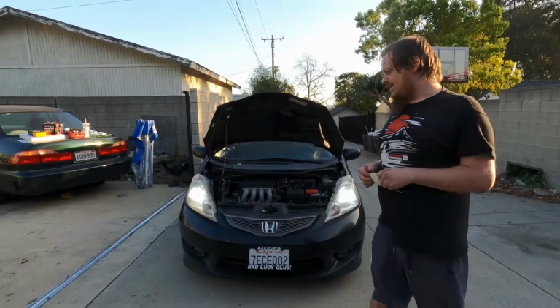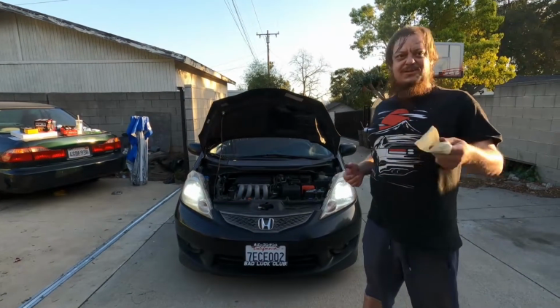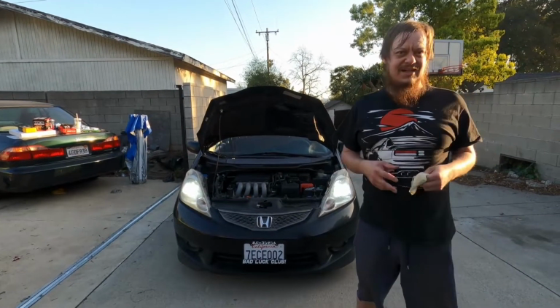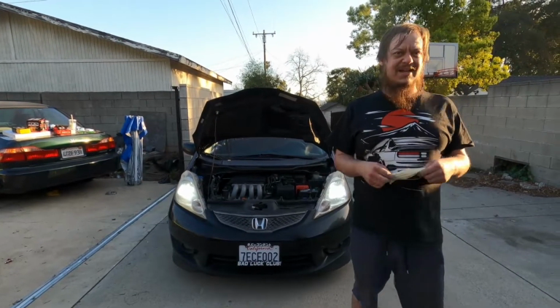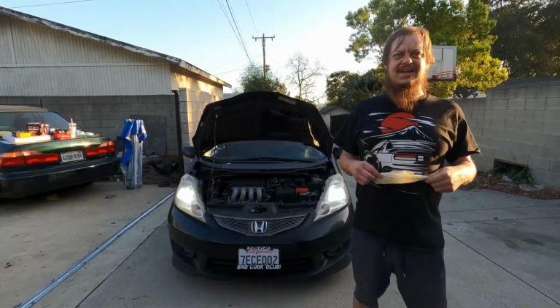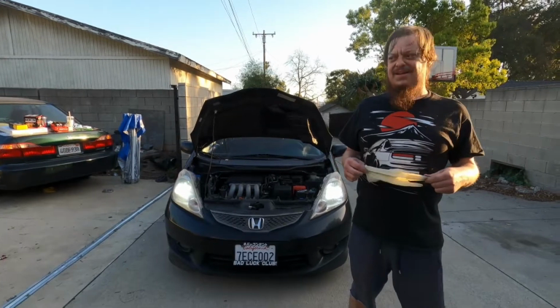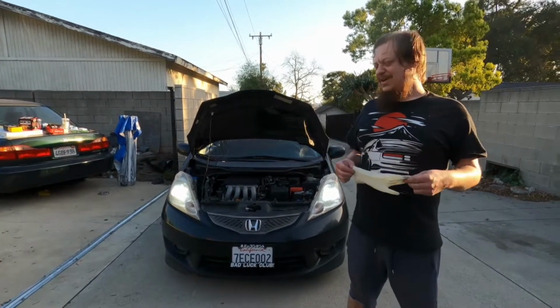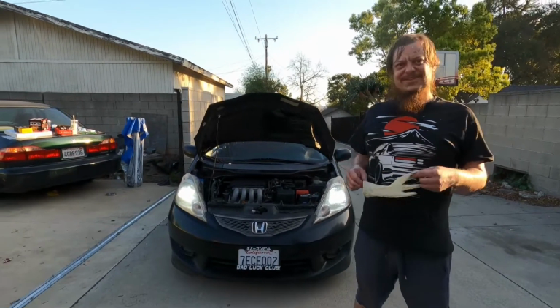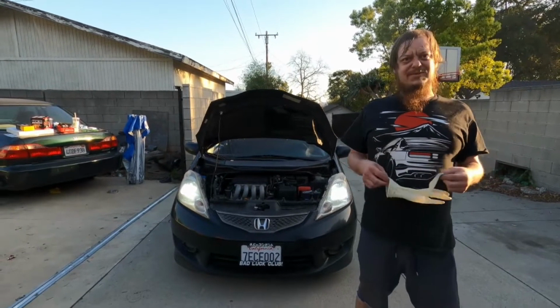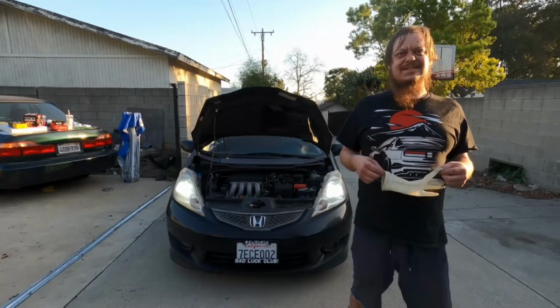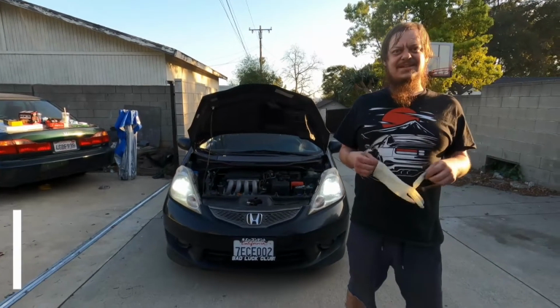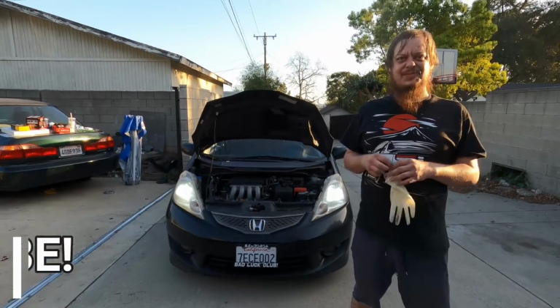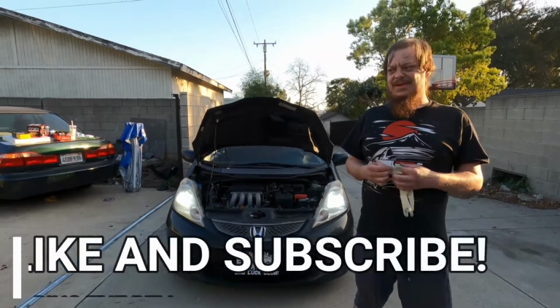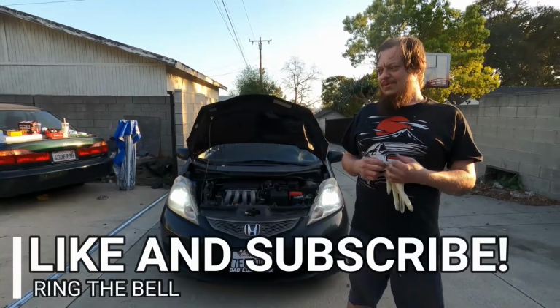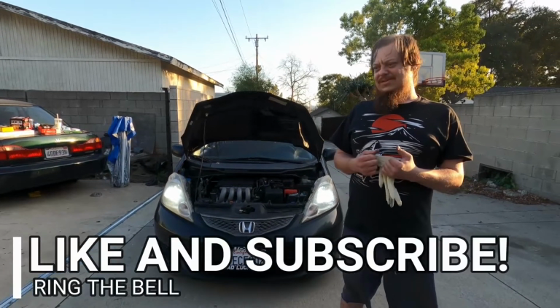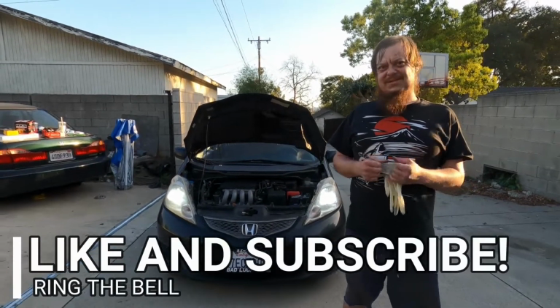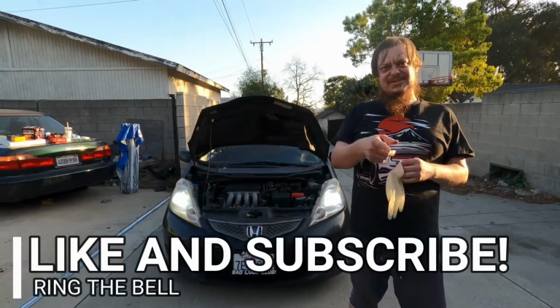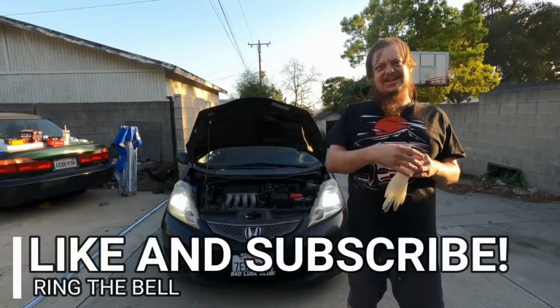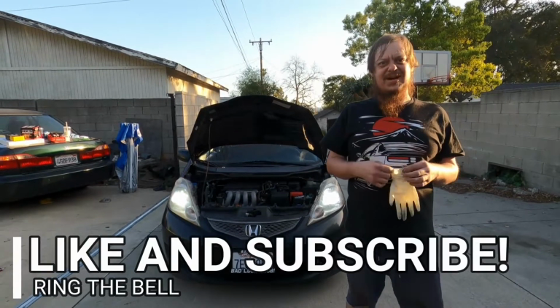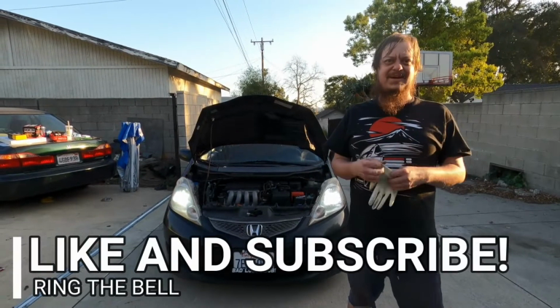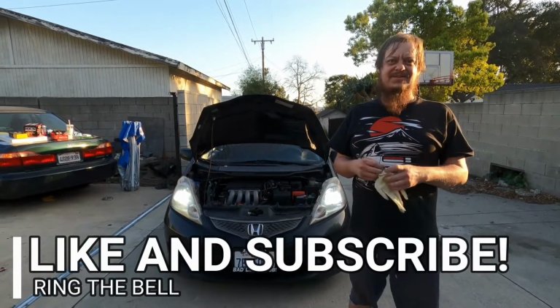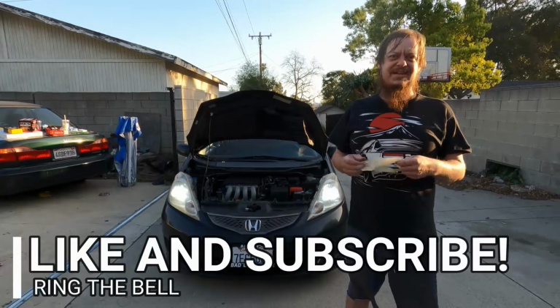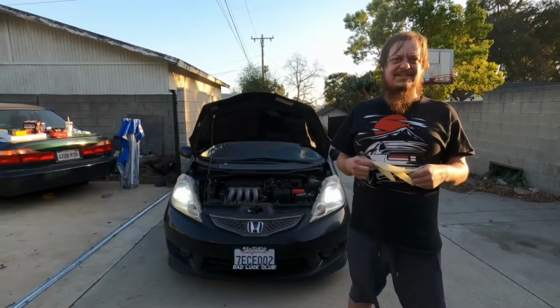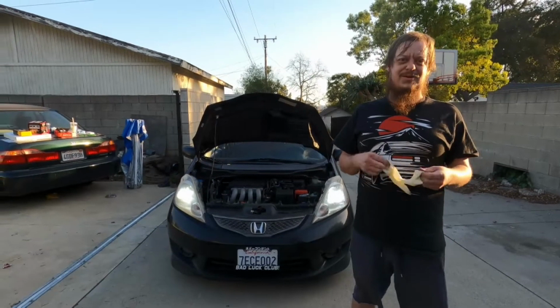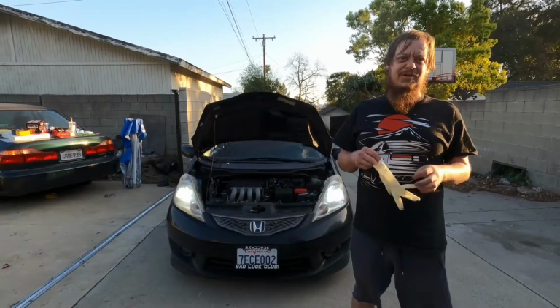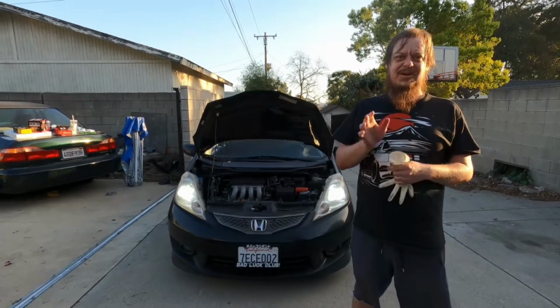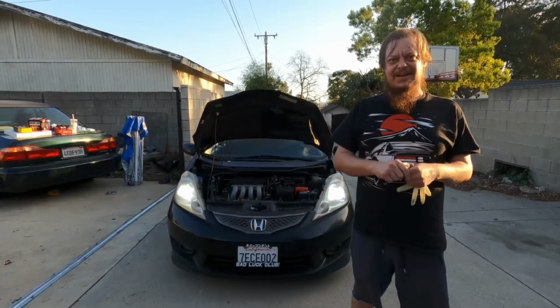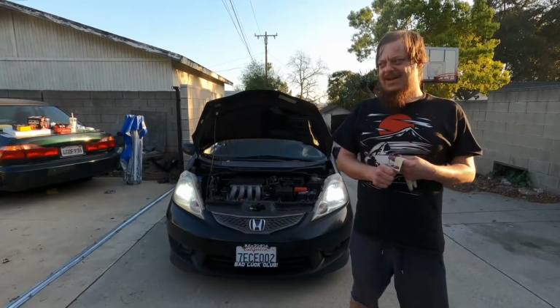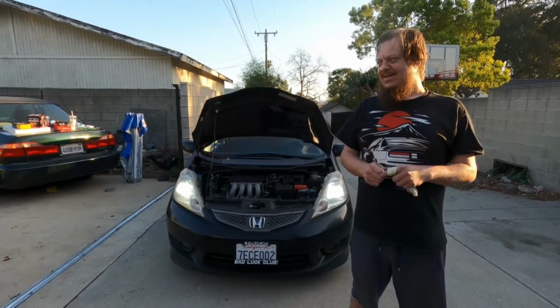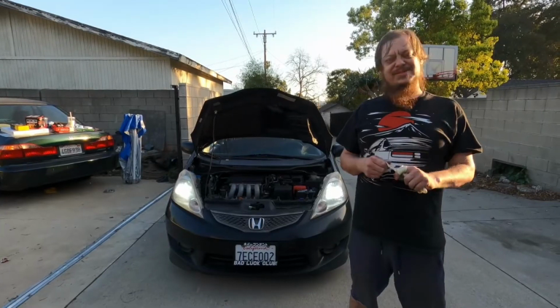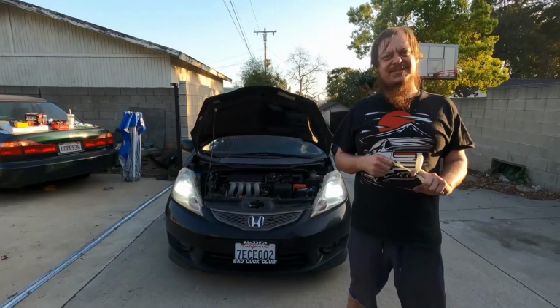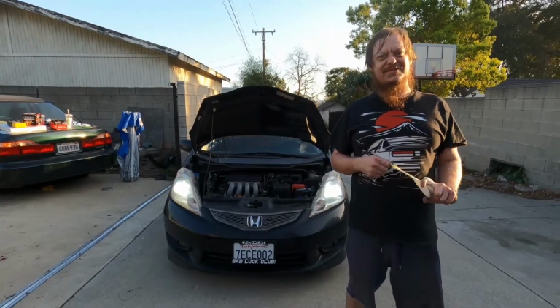Let us know what you guys thought and pick up a set for yourself — they're pretty nice. We'll see you in the next one. Make sure to like, subscribe, comment, do stuff, click things — there's a whole rigmarole, you all know that. We appreciate you. We'll see you in the next one.